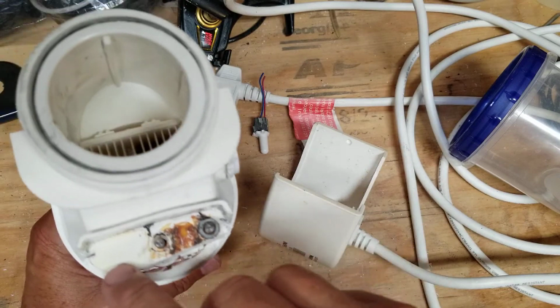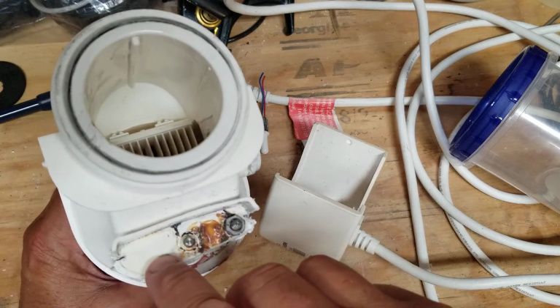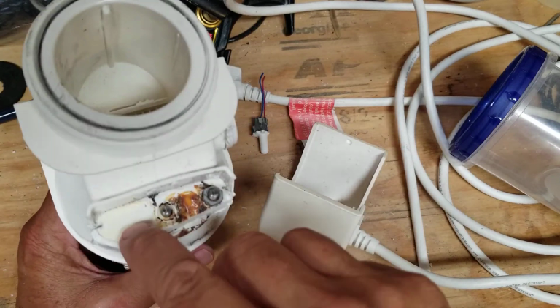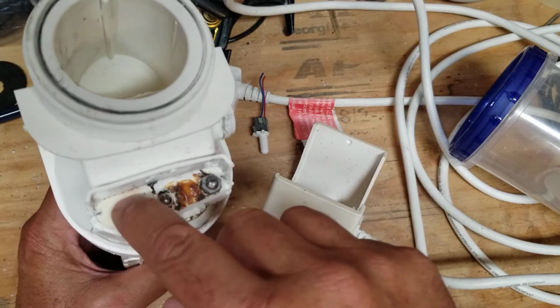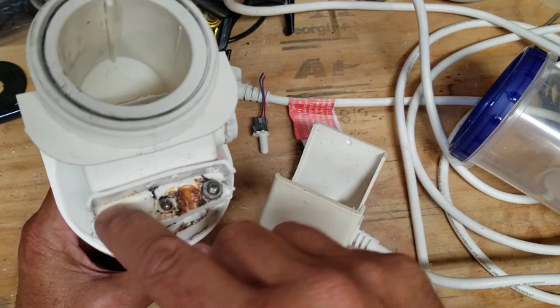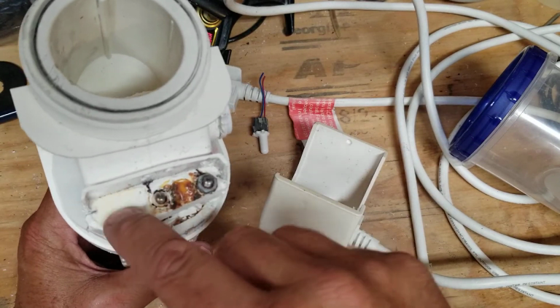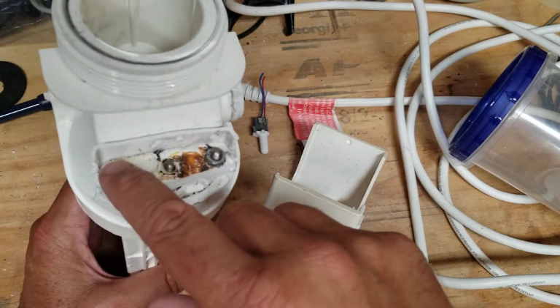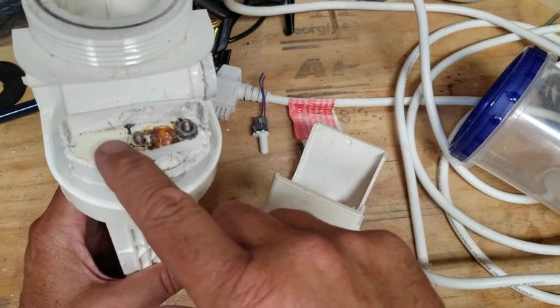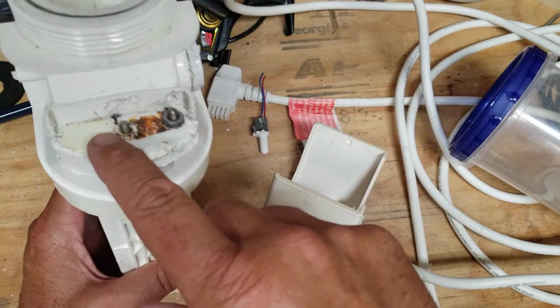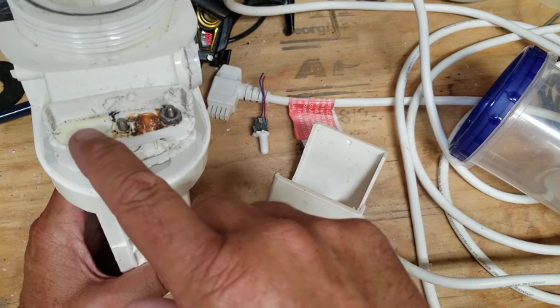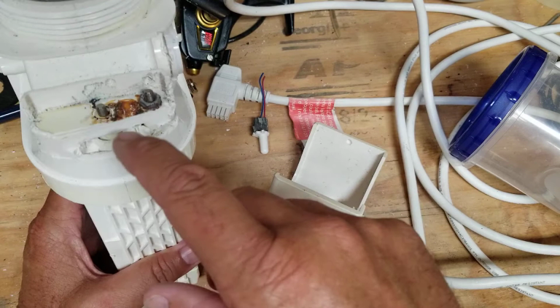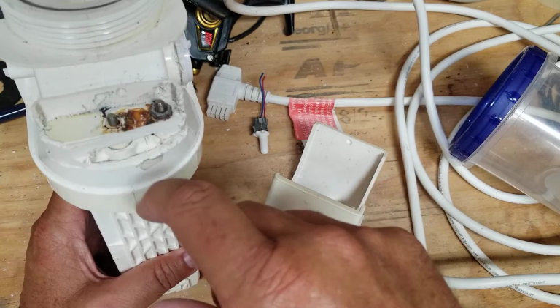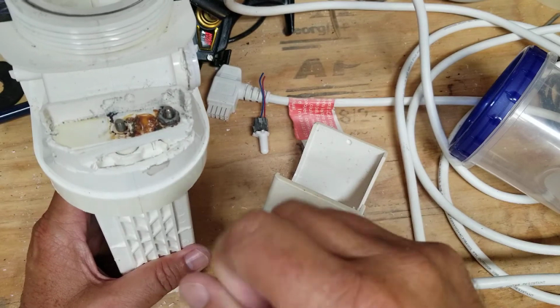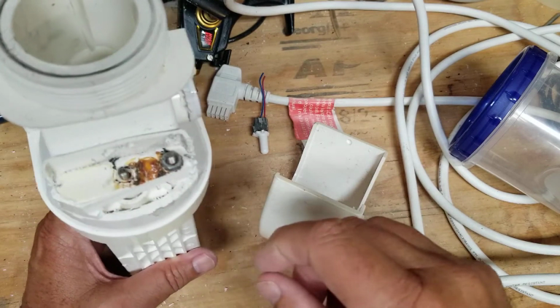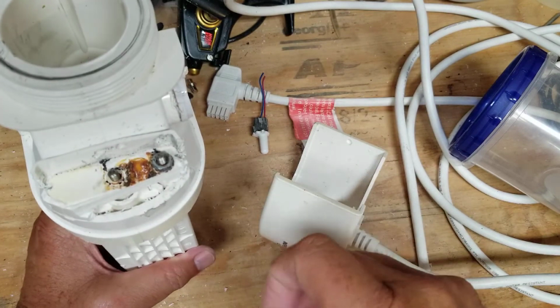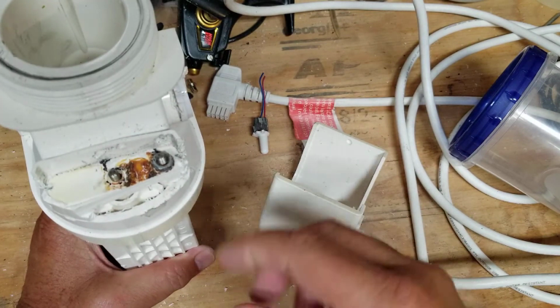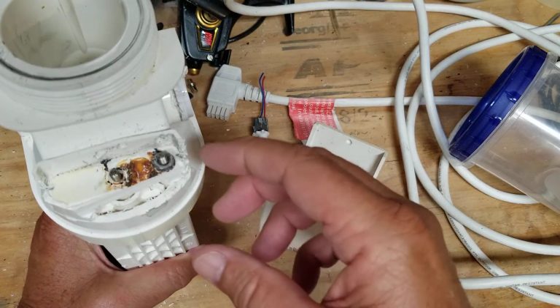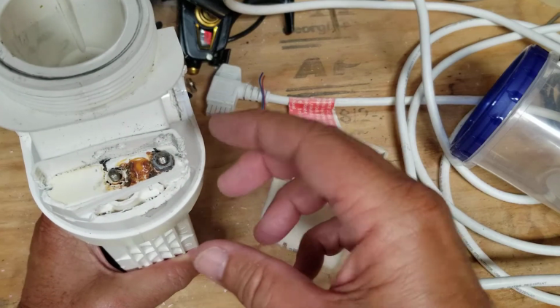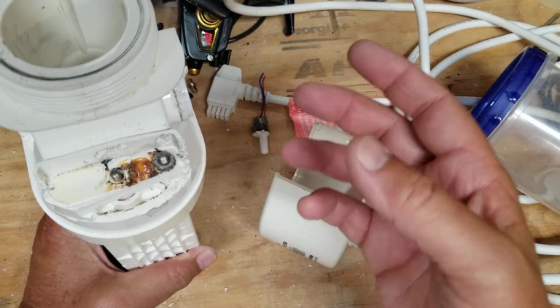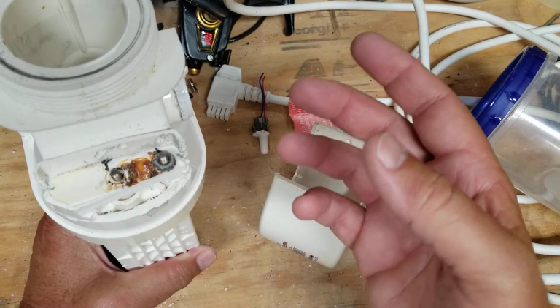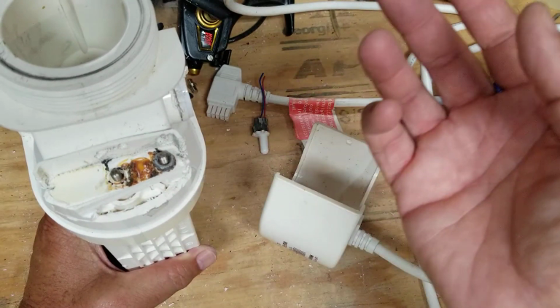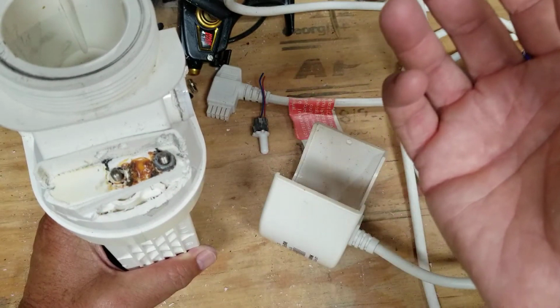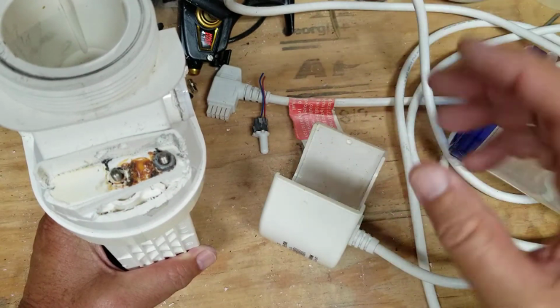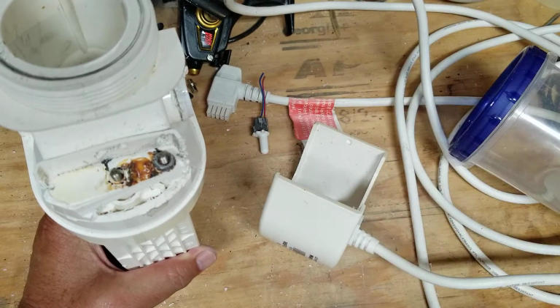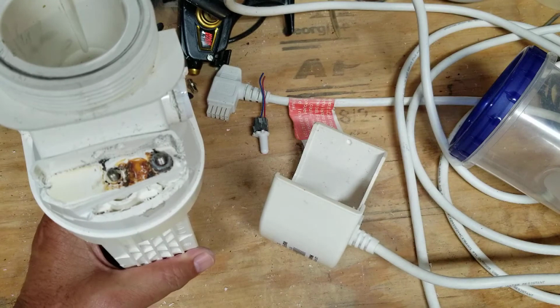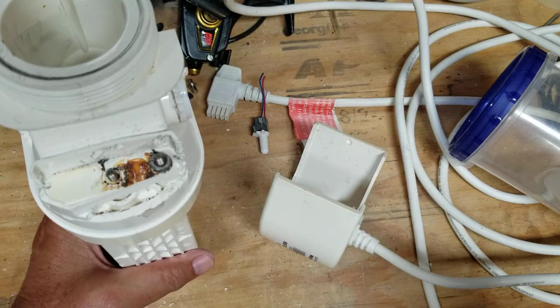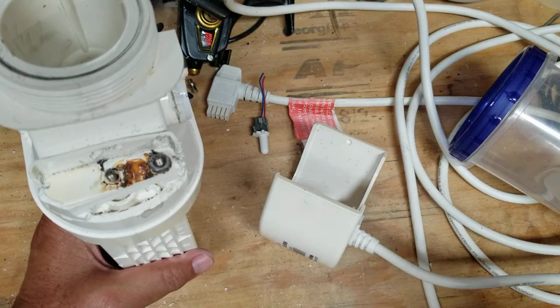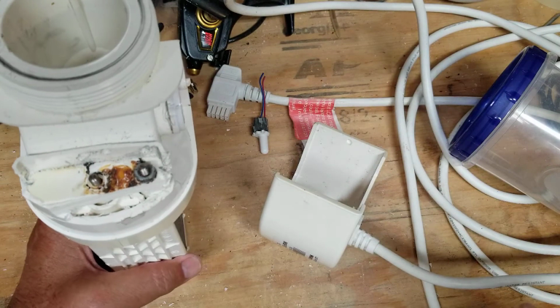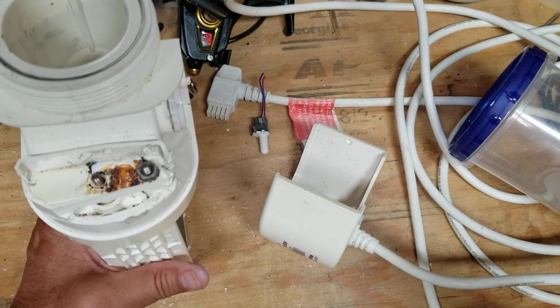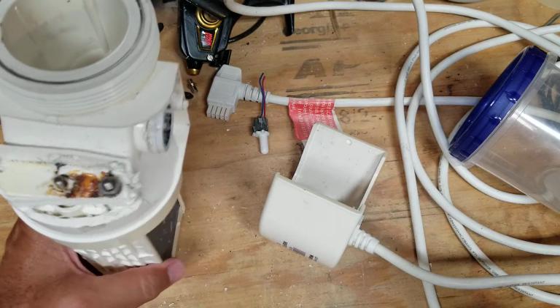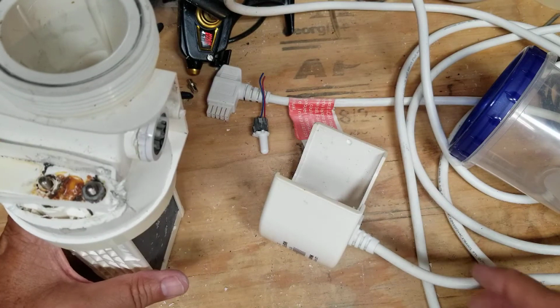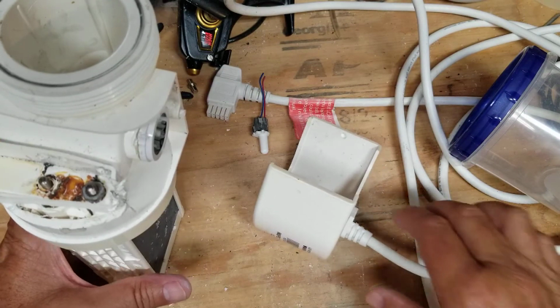That looks like rust to me, and they didn't do a good job waterproofing it because all of this epoxy popped right off. This is all shiny plastic — they didn't use any primer or anything. Horrible. Not a bad design concept, but how they assembled it has a lot to be desired.